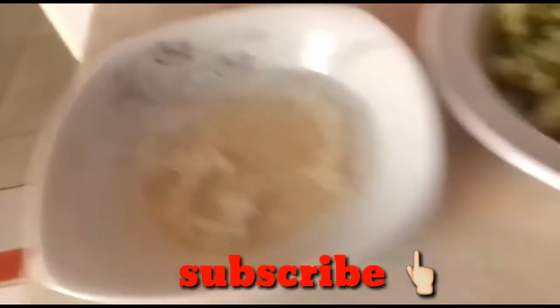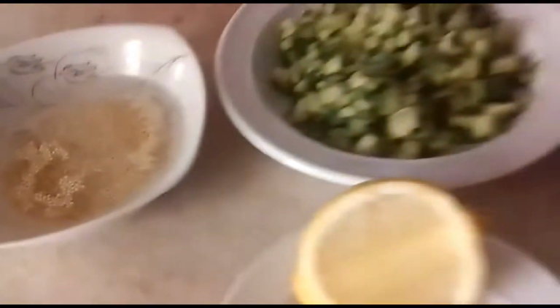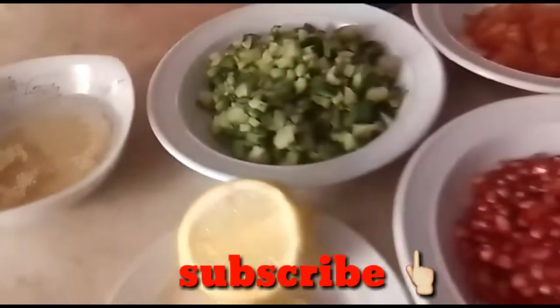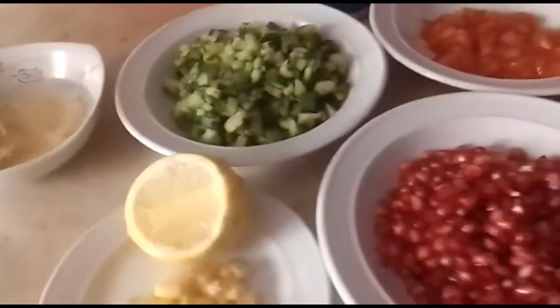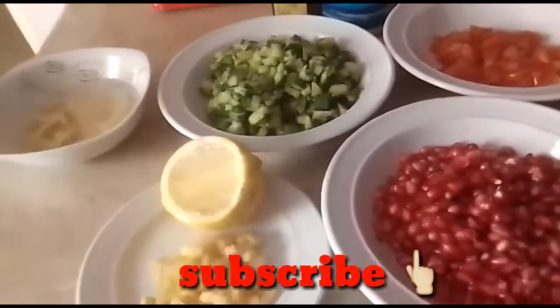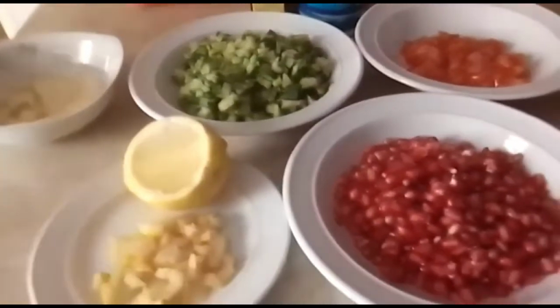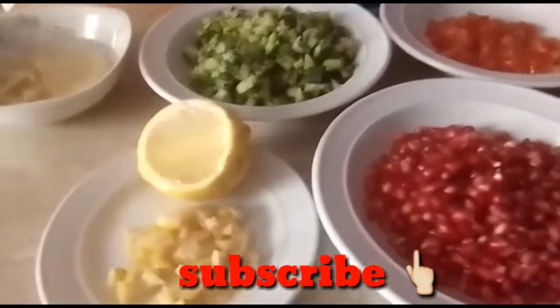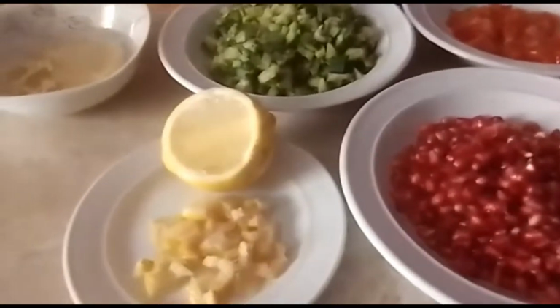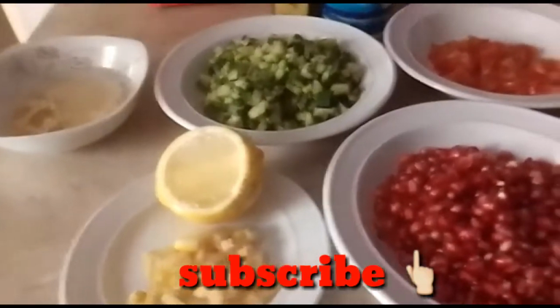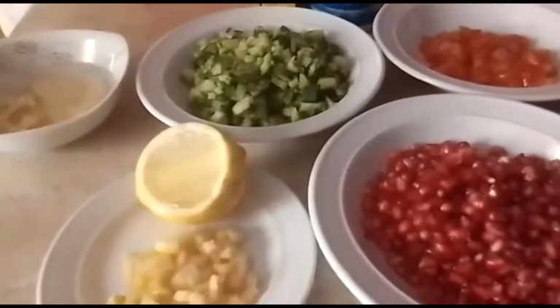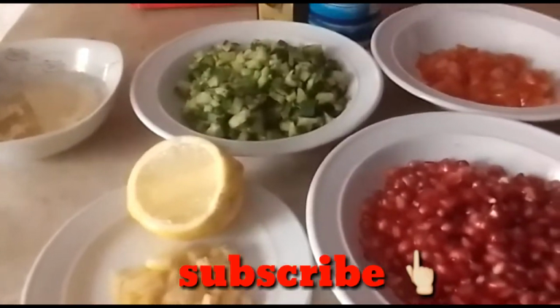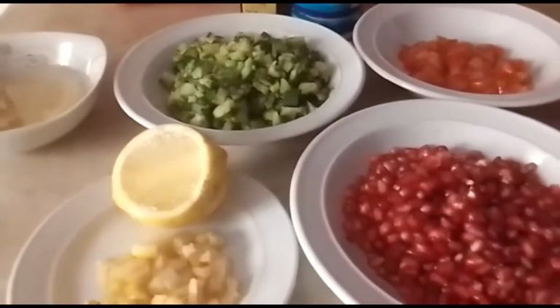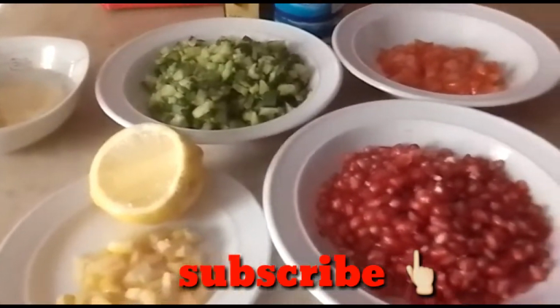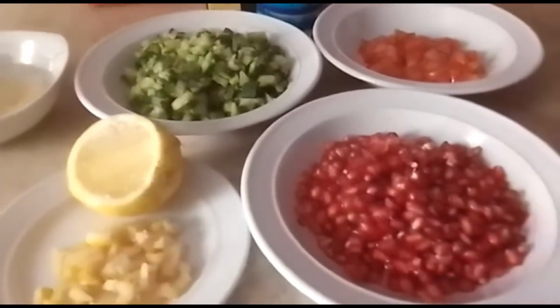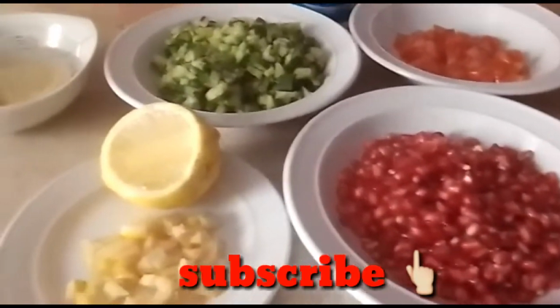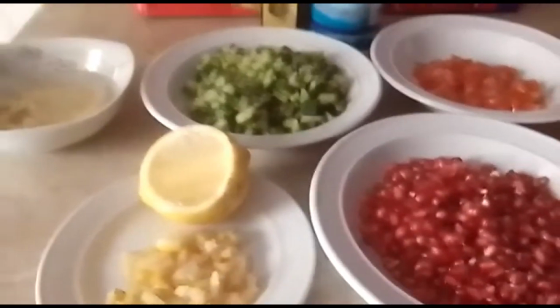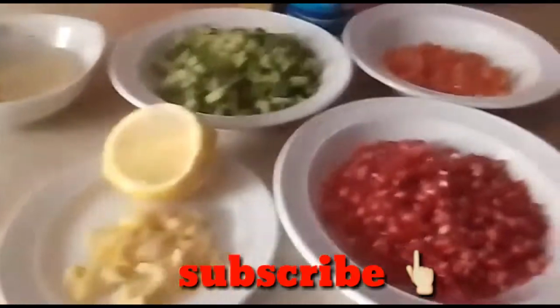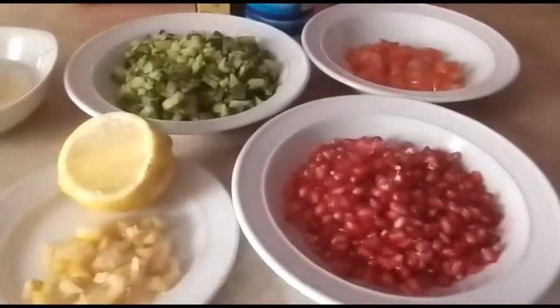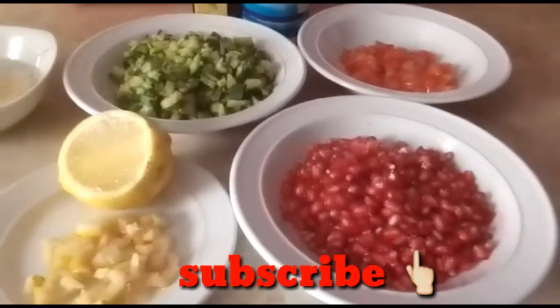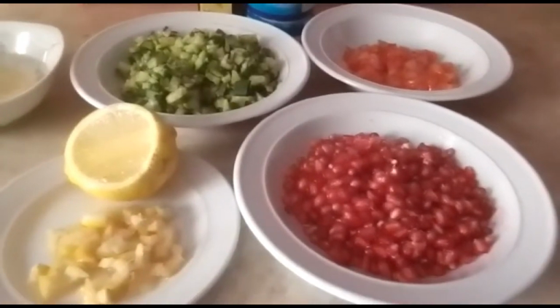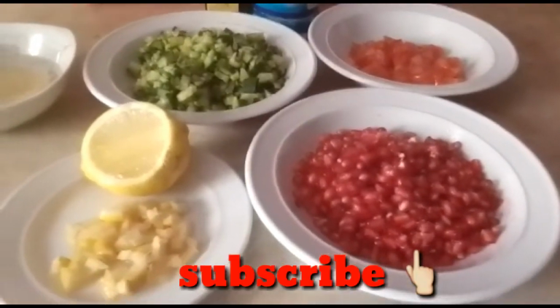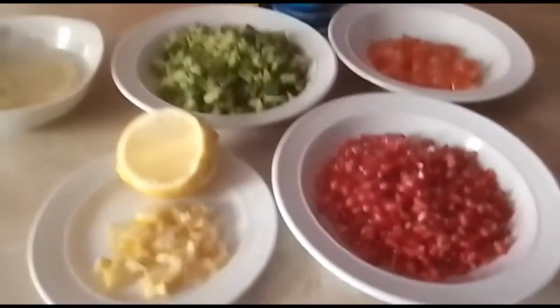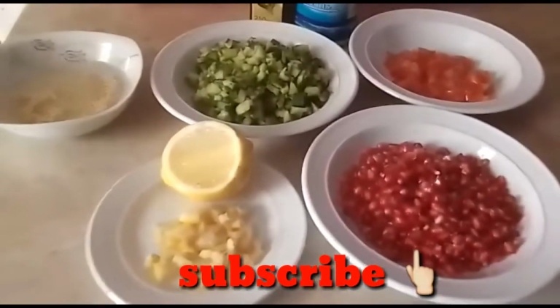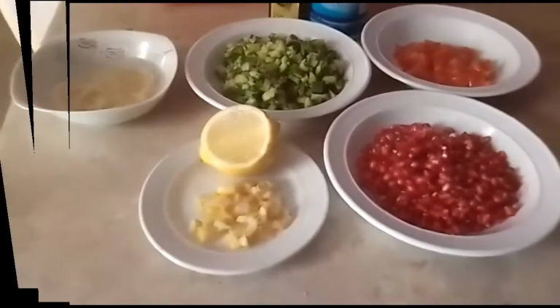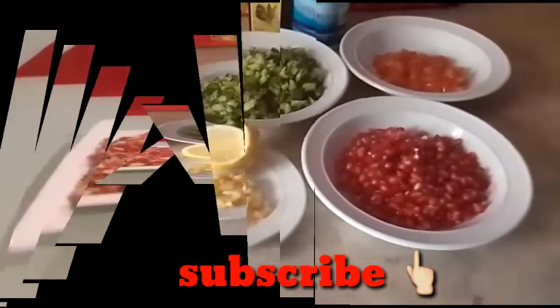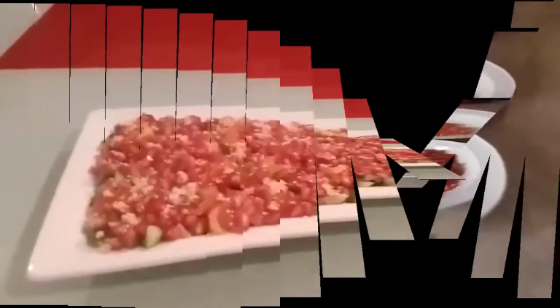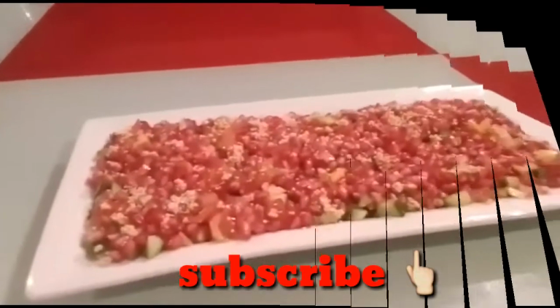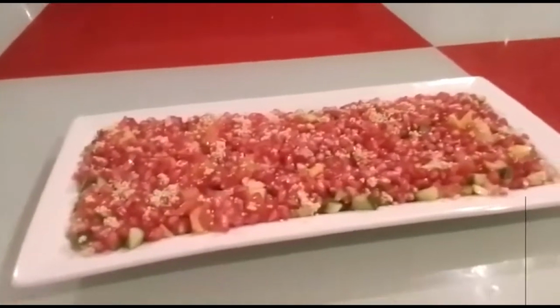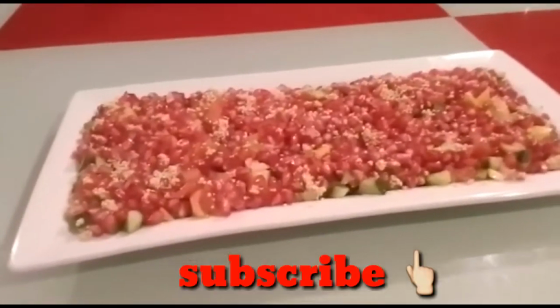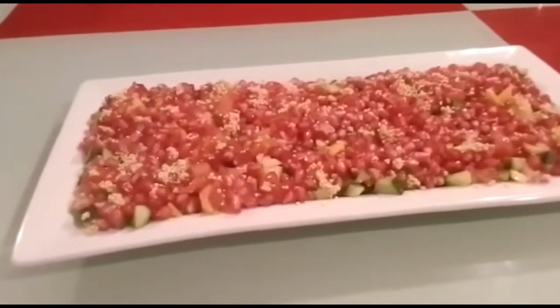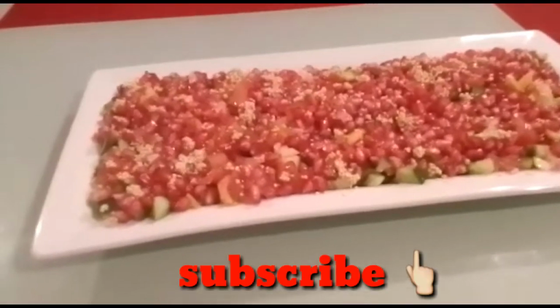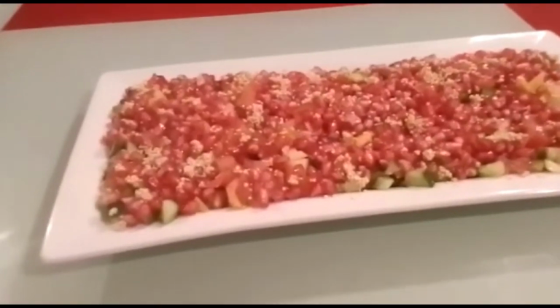Then after that, all you need to do is mix everything together in one plate. I'm going to show you — I only mix them together.